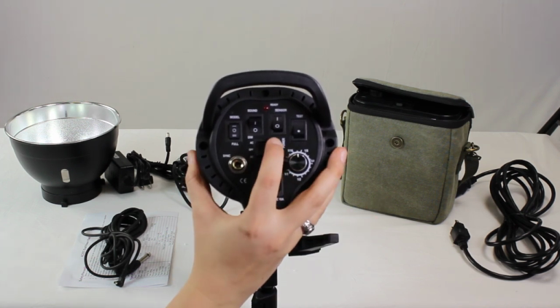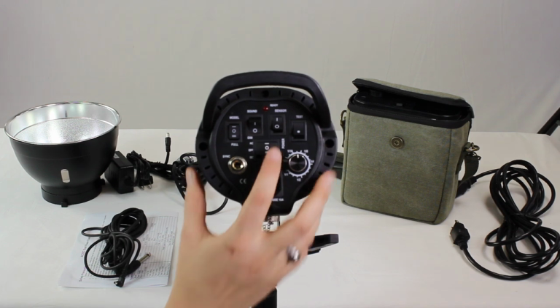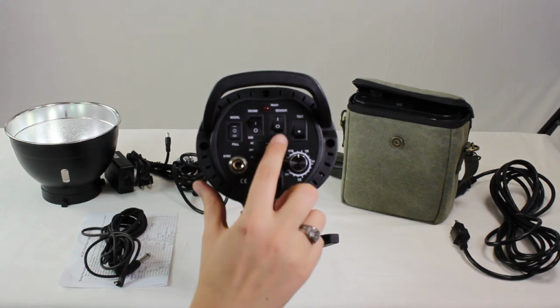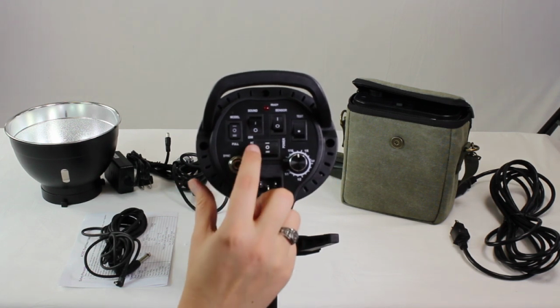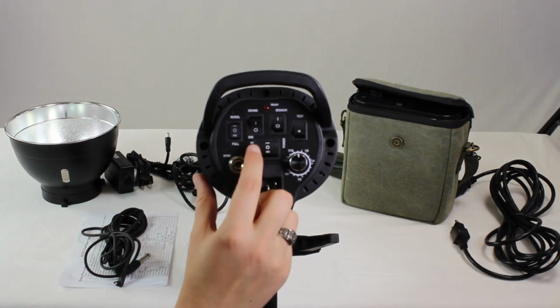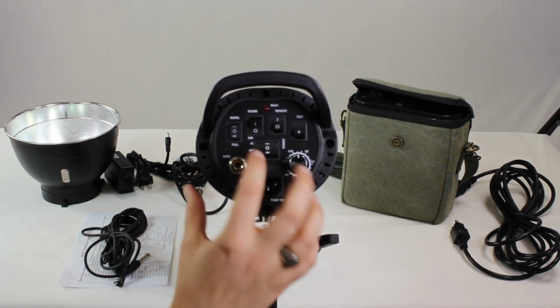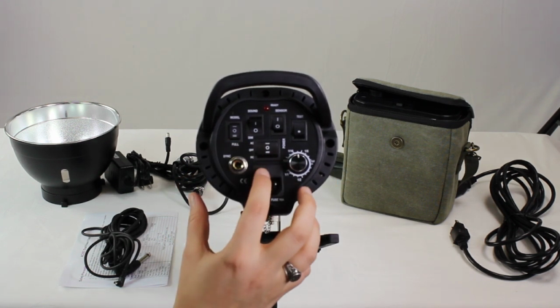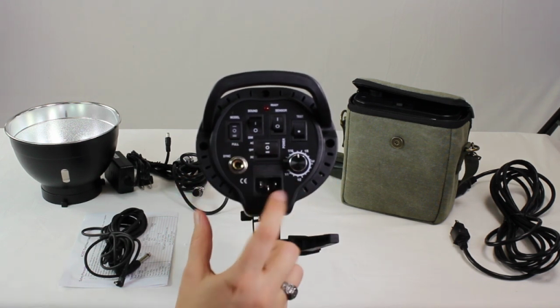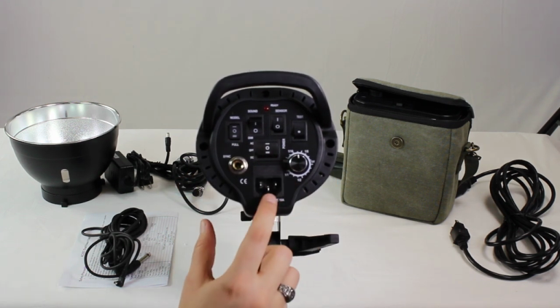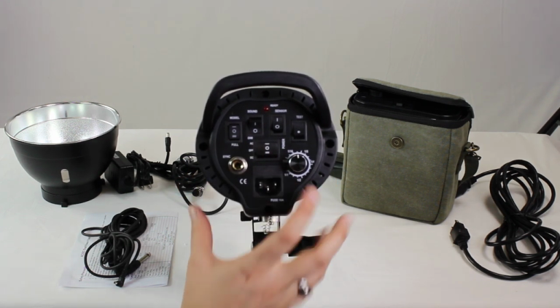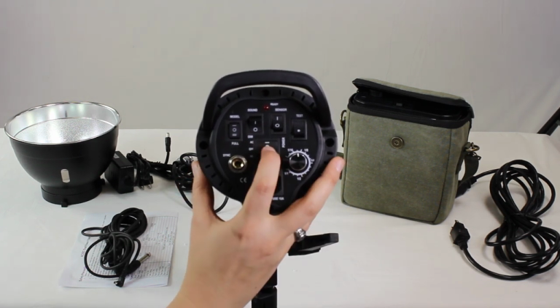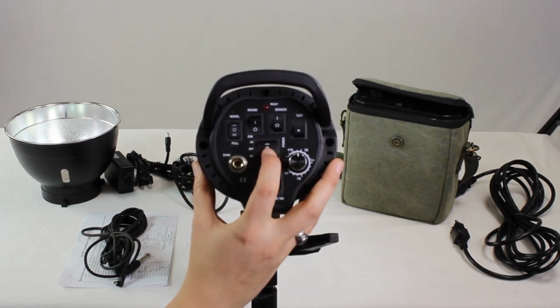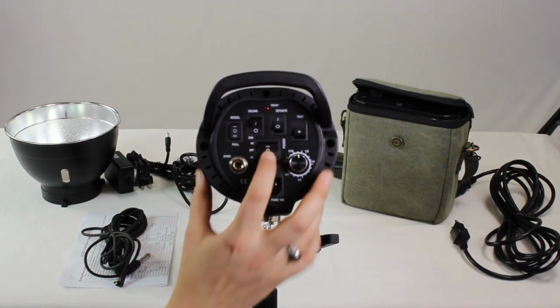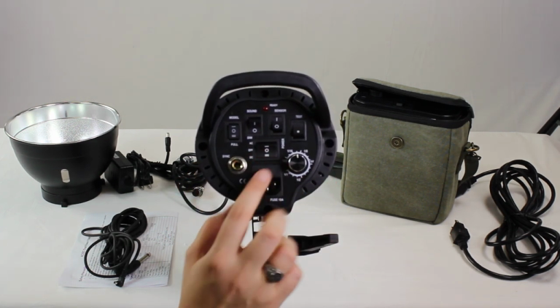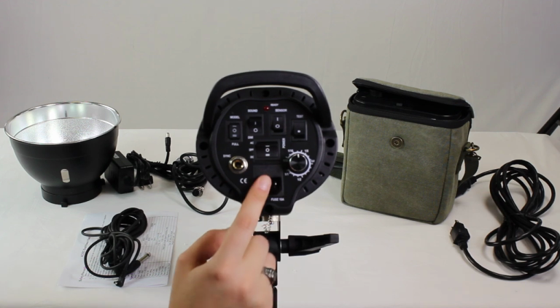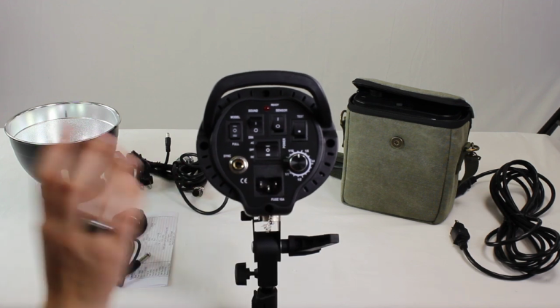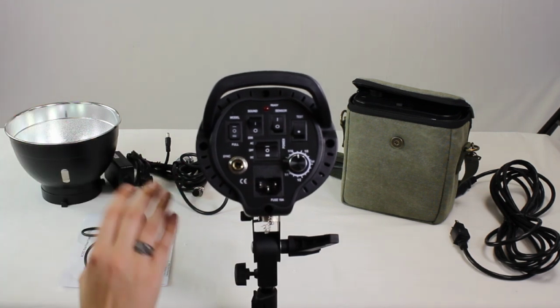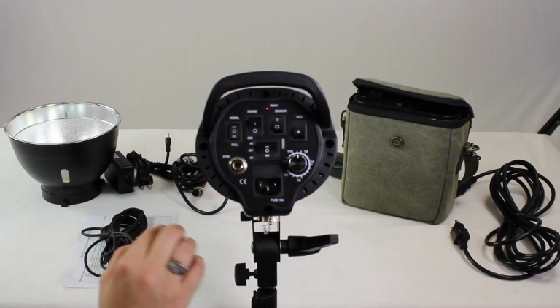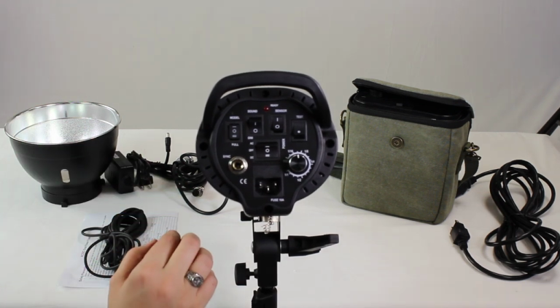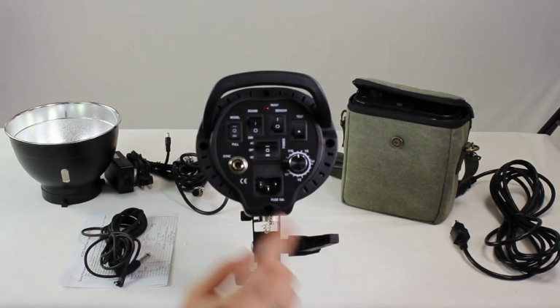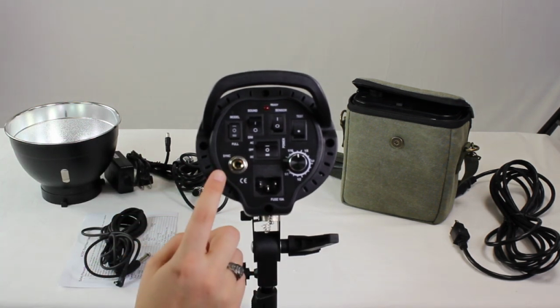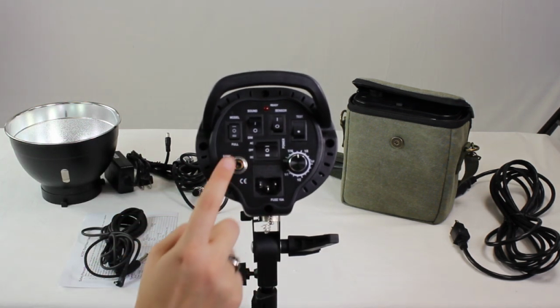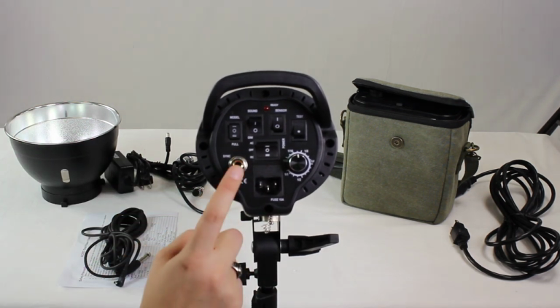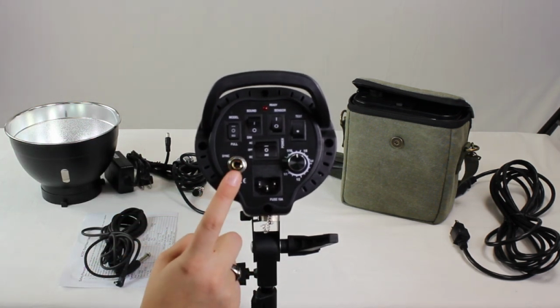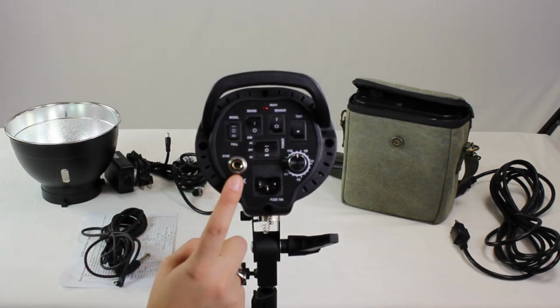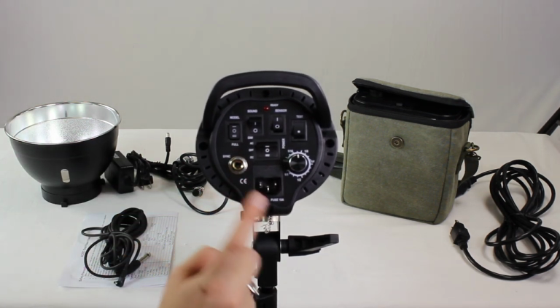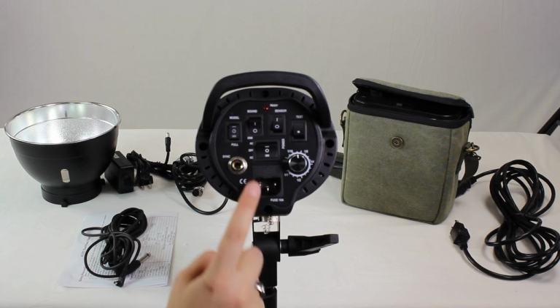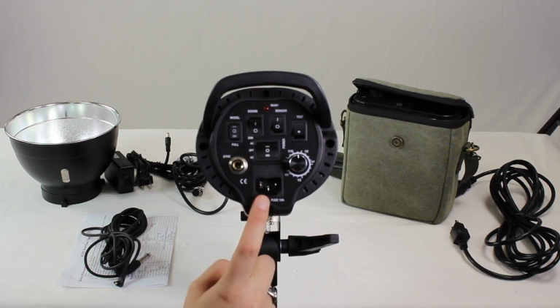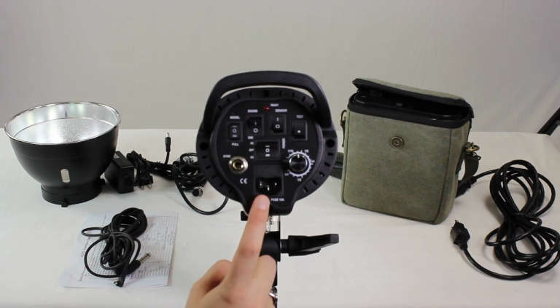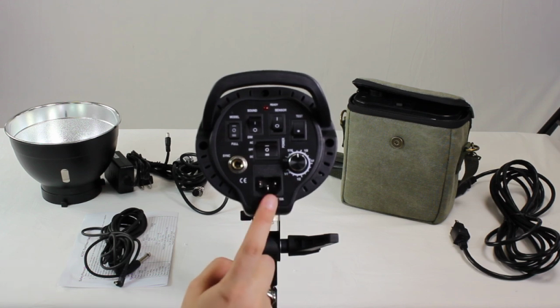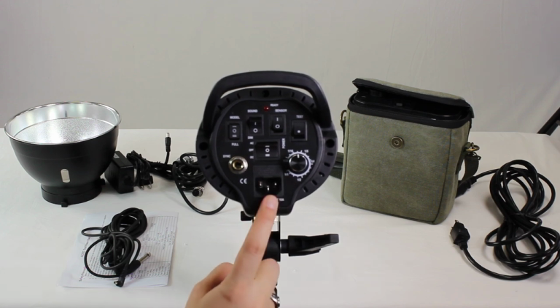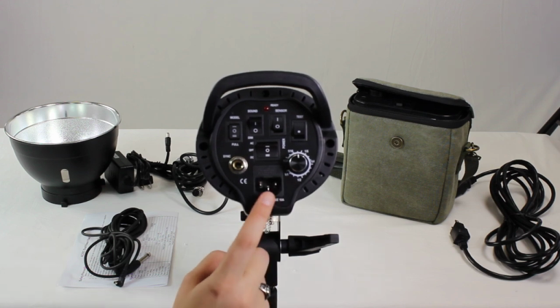You can turn it using AC, which is inside power — it's going to be plugged into a wall — or DC, which is going to be using the battery pack. And then, of course, you do have the sync cord port as well as the port for the power cord.